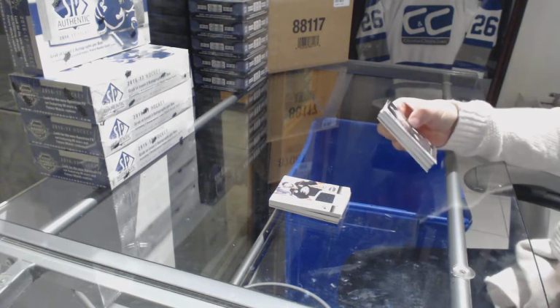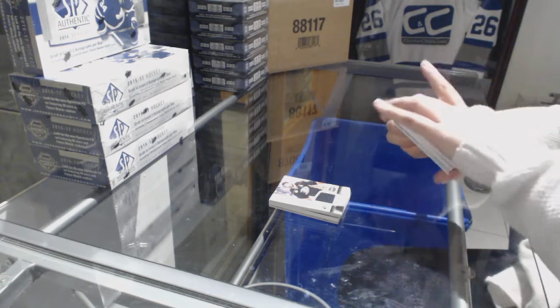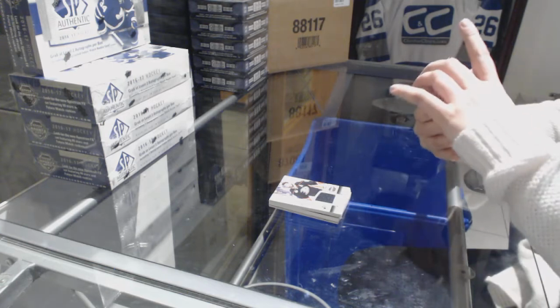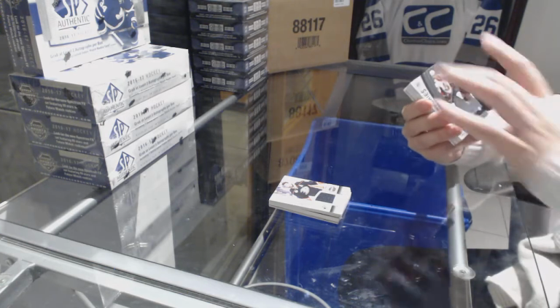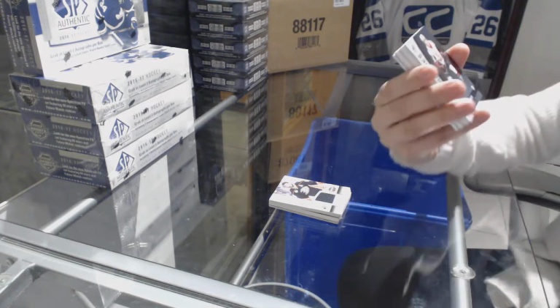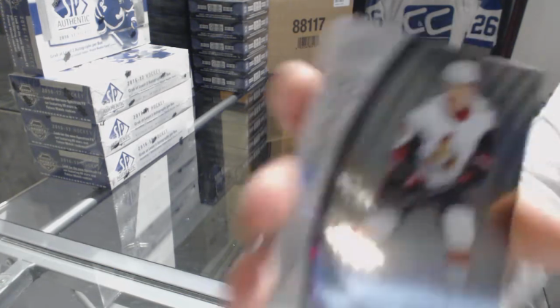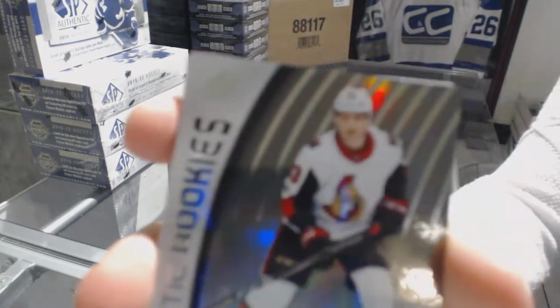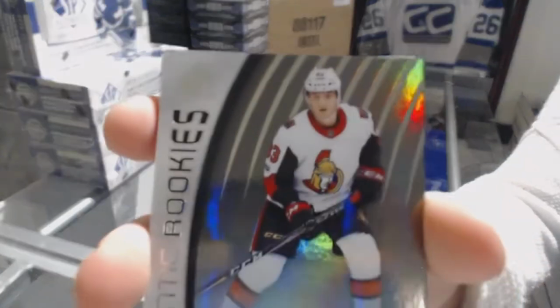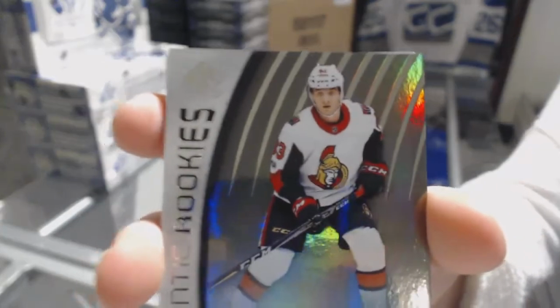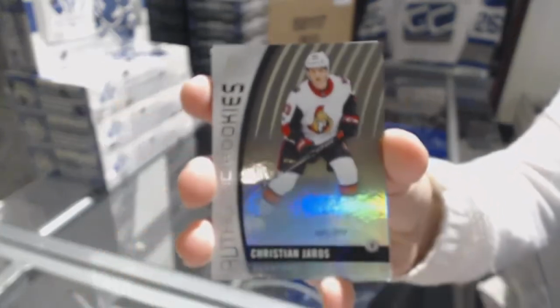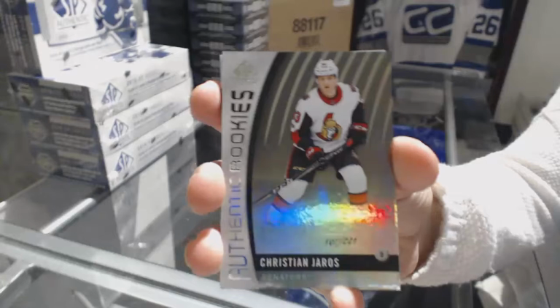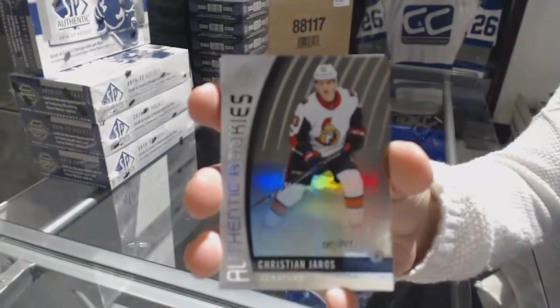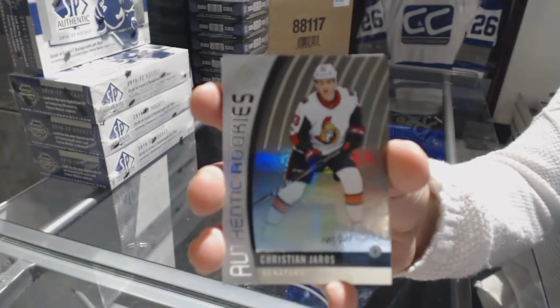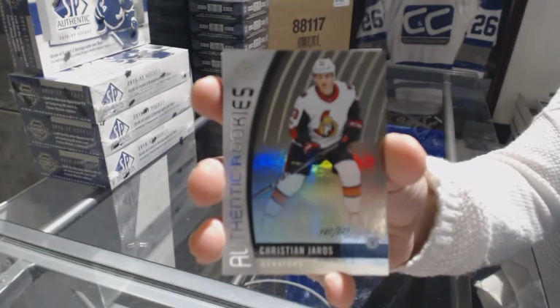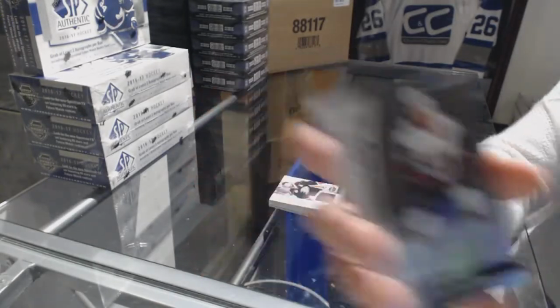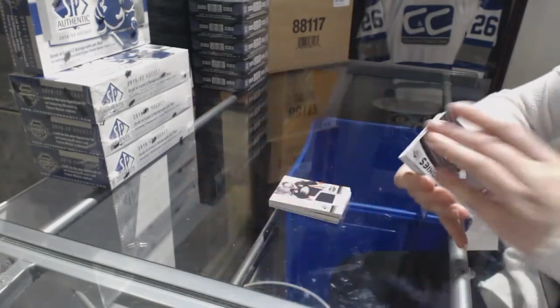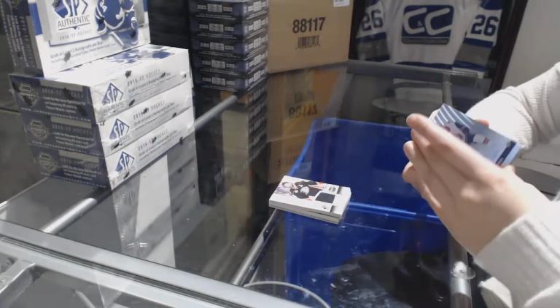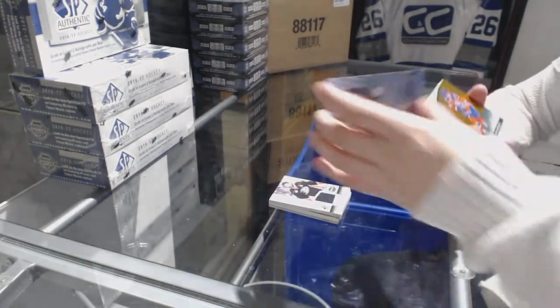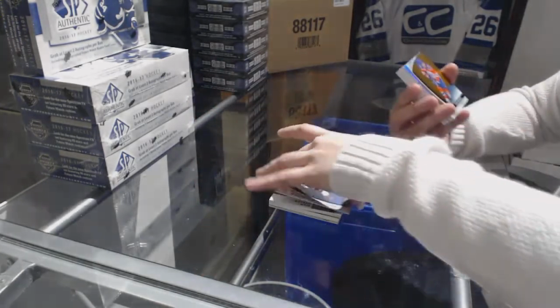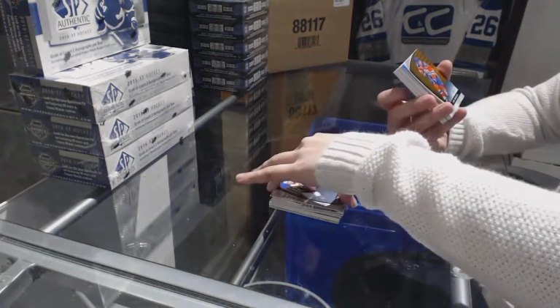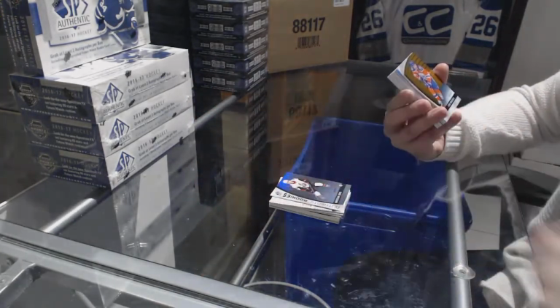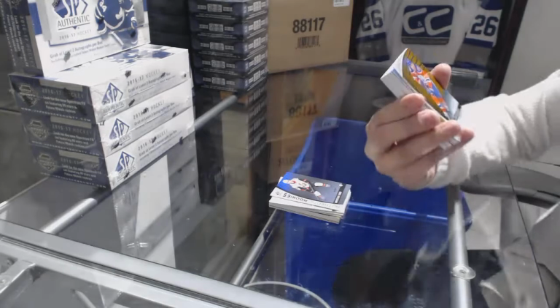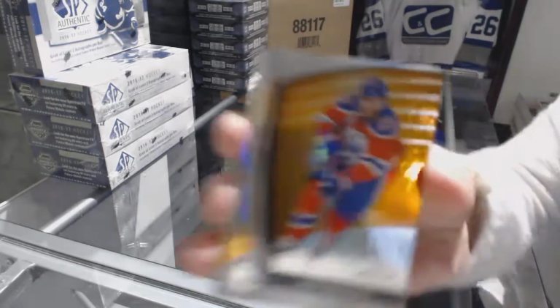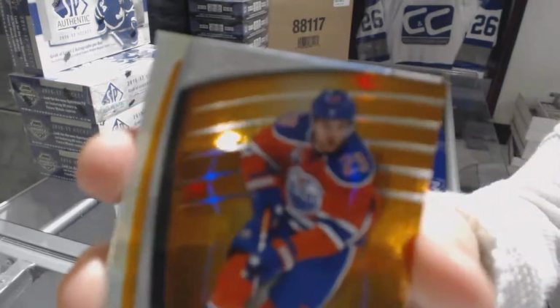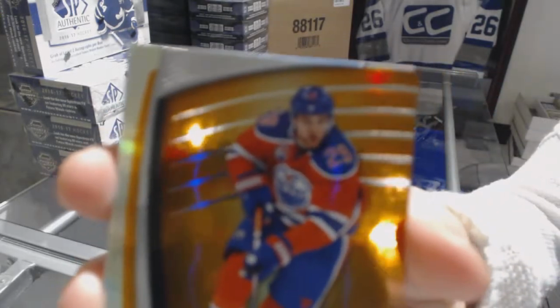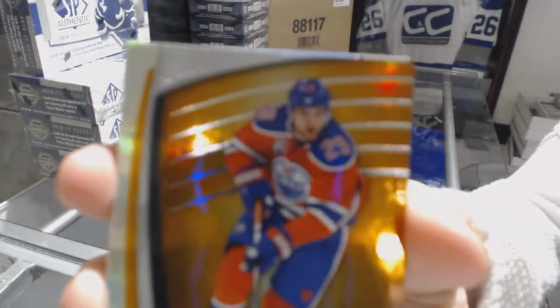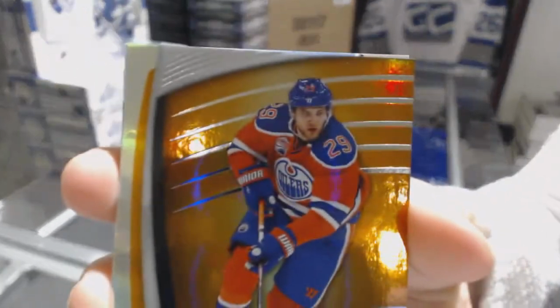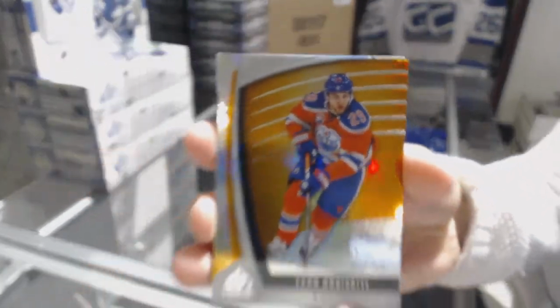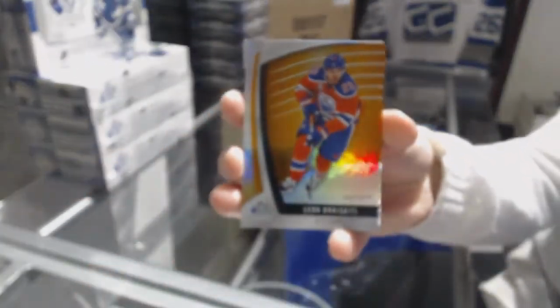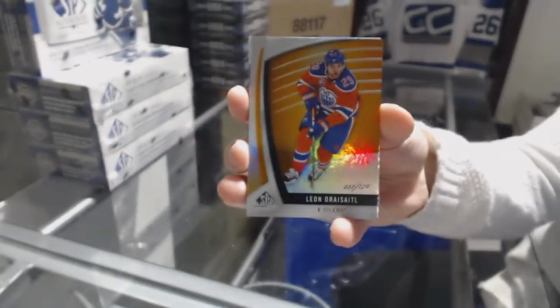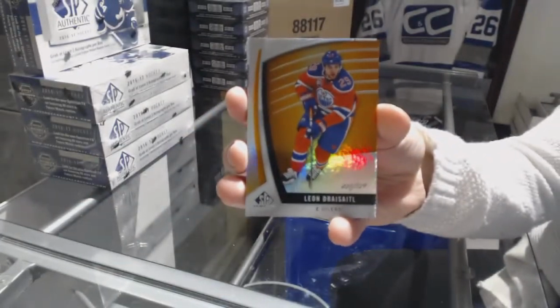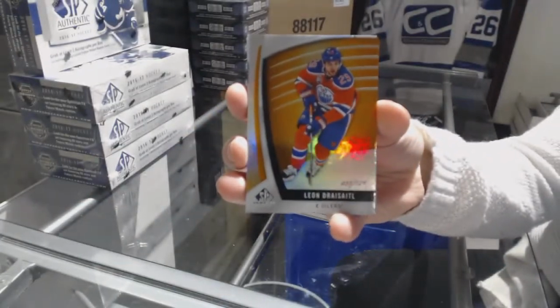We've got a Rainbow Rookie, number 221, of Christian Wolanin for the Ottawa Senators. We've got an orange number to 129 — Leon Draisaitl for the Edmonton Oilers.